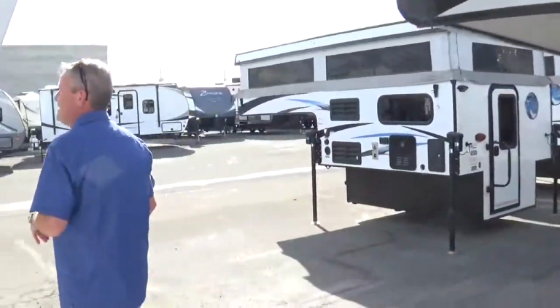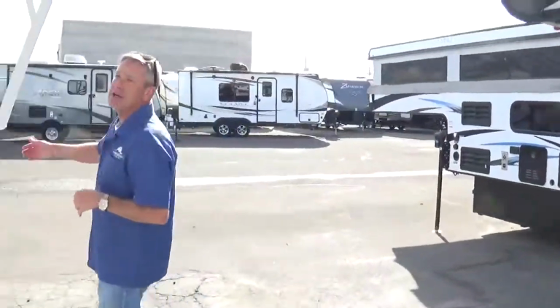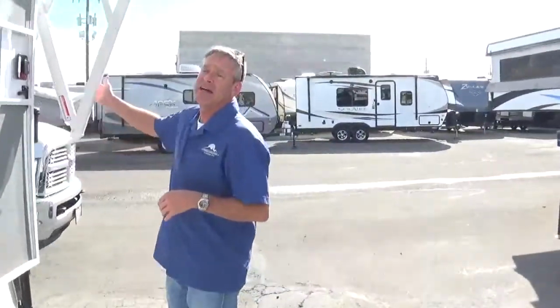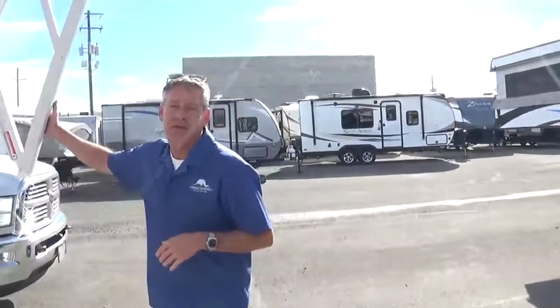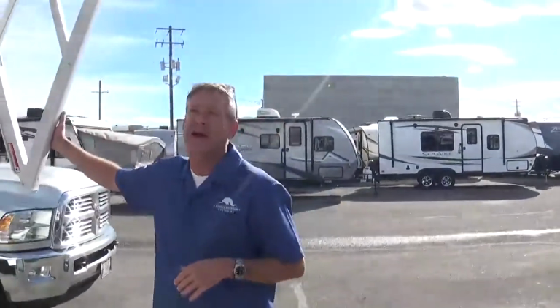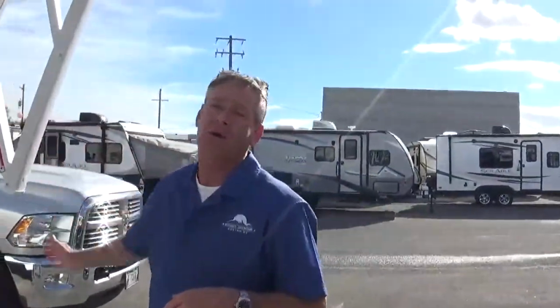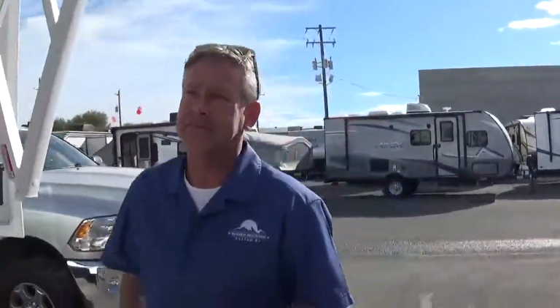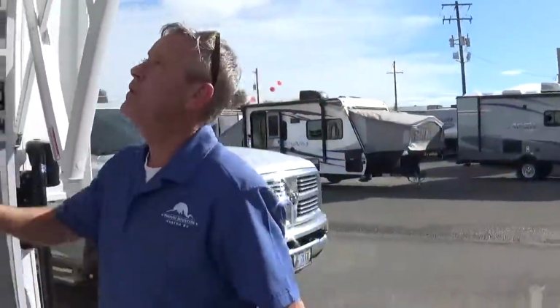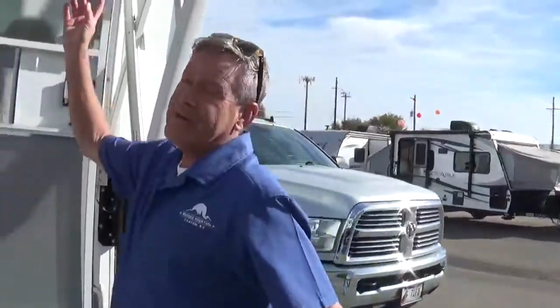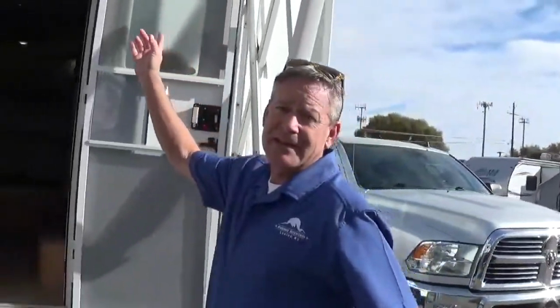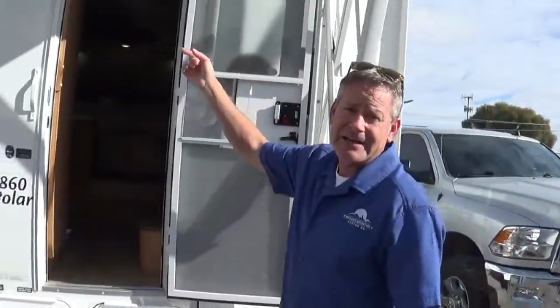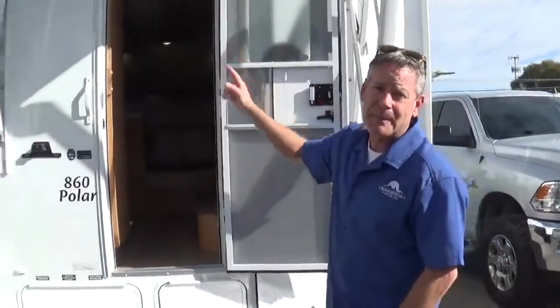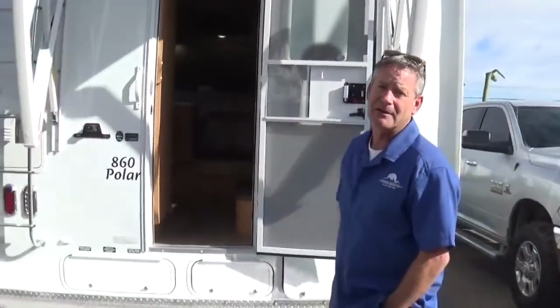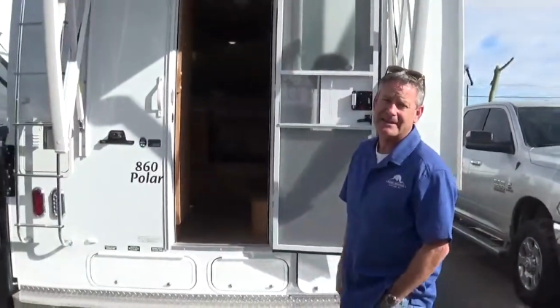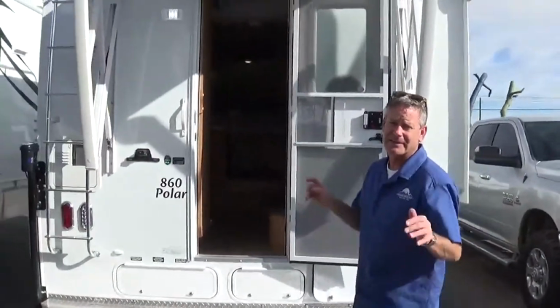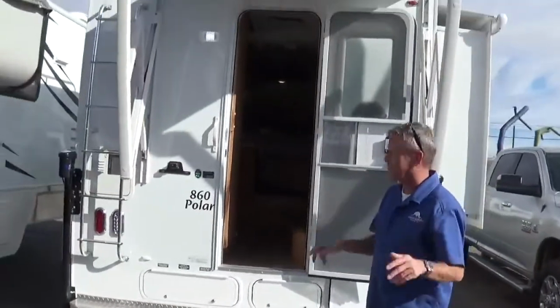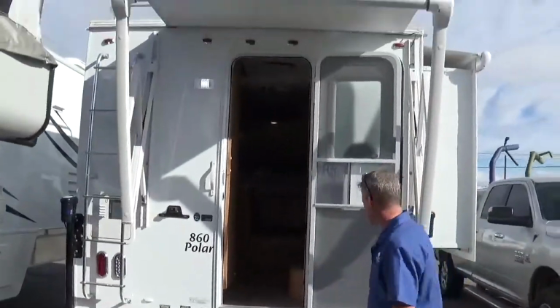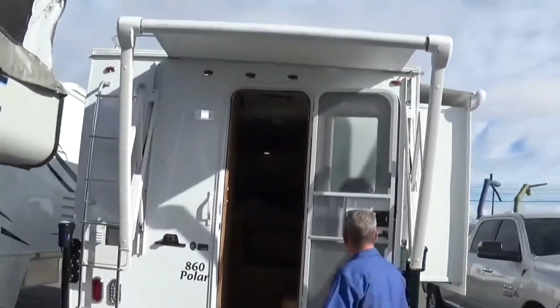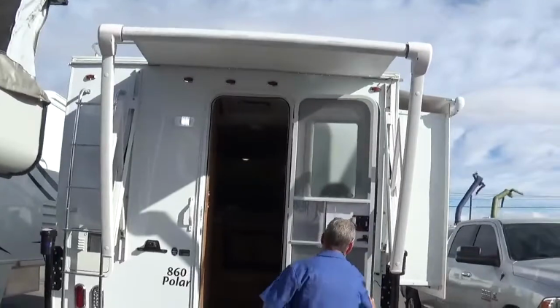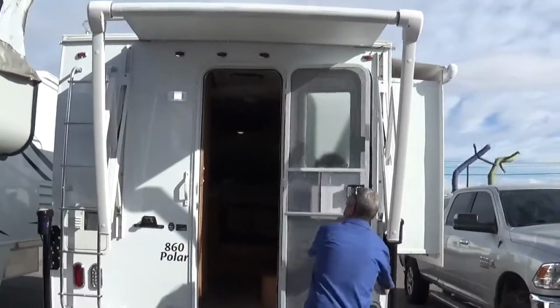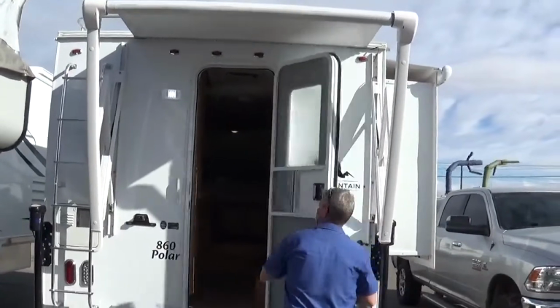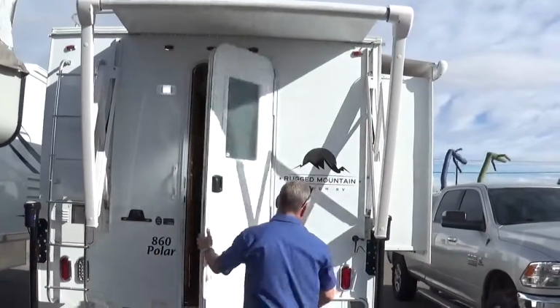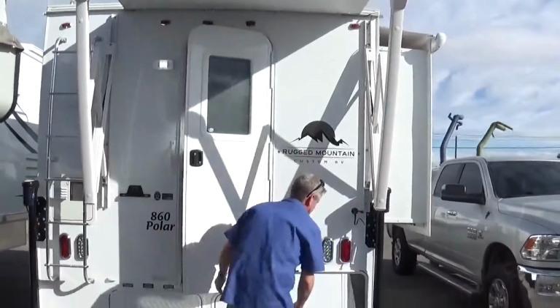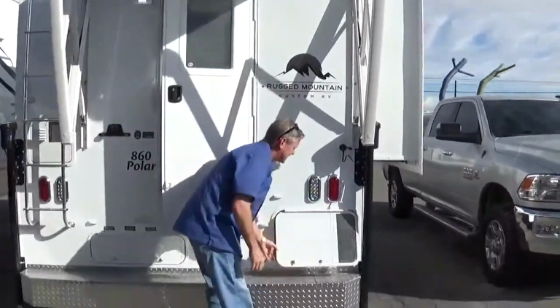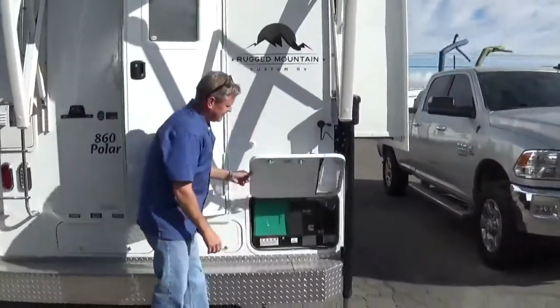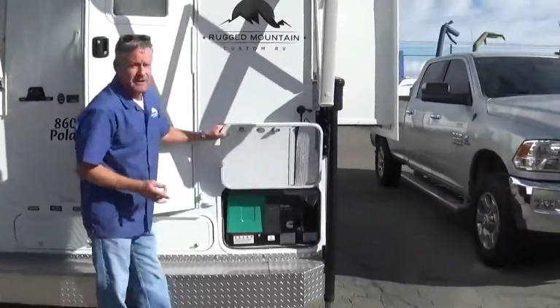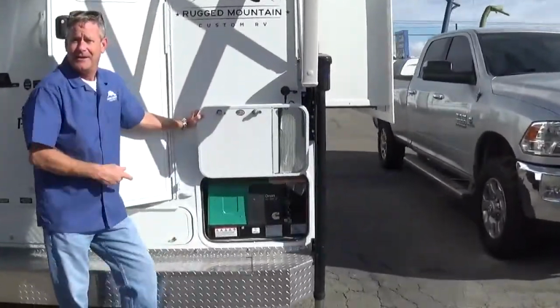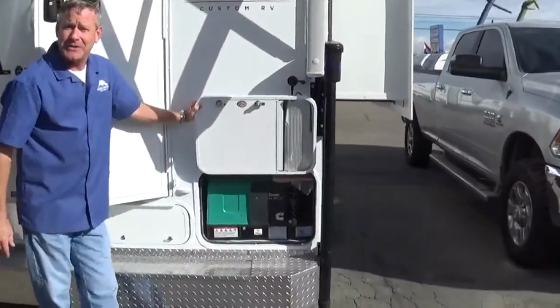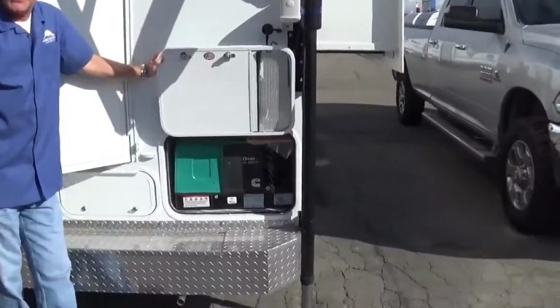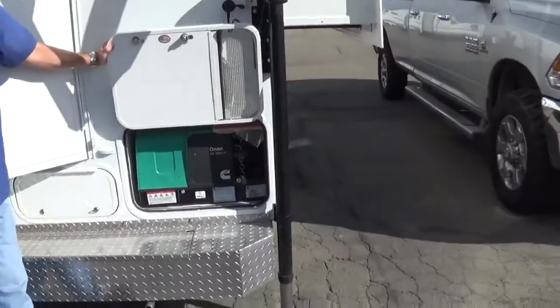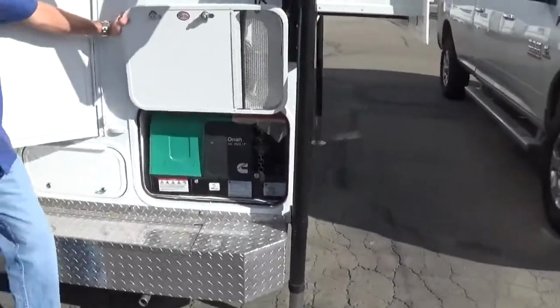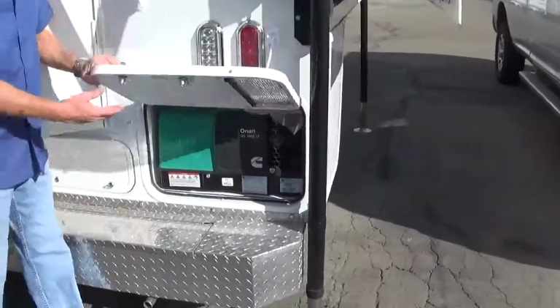You can see we've got the Carefree Colorado power awning with the LED light strip up above. Onboard comes a 2,500-watt LP generator.